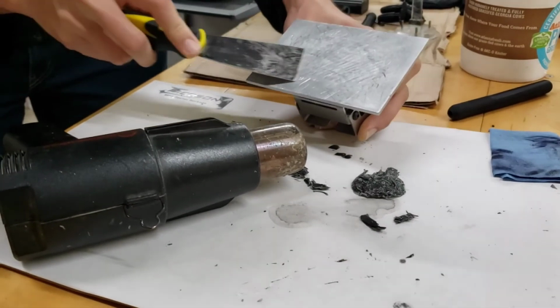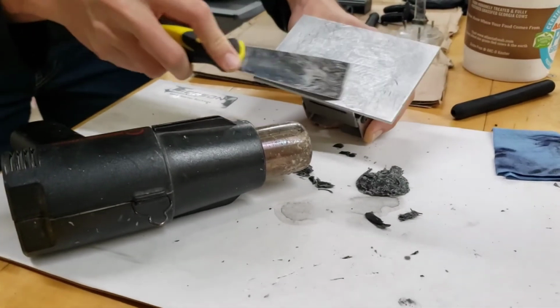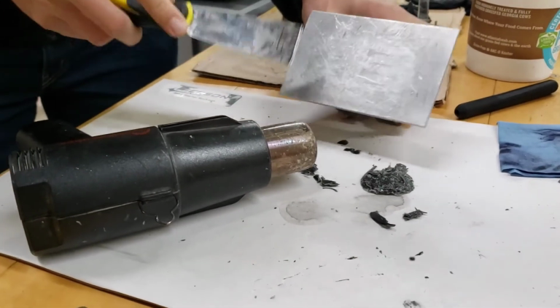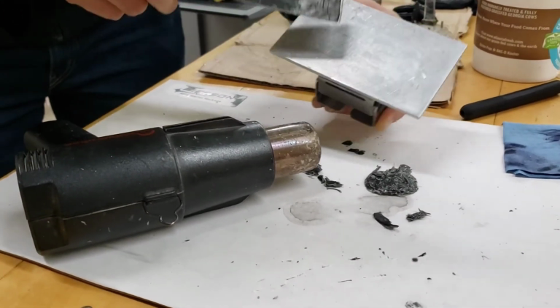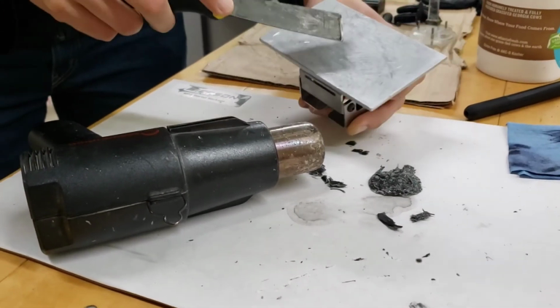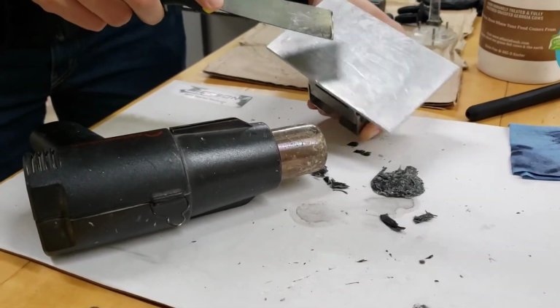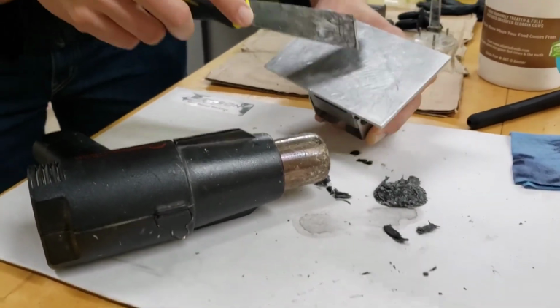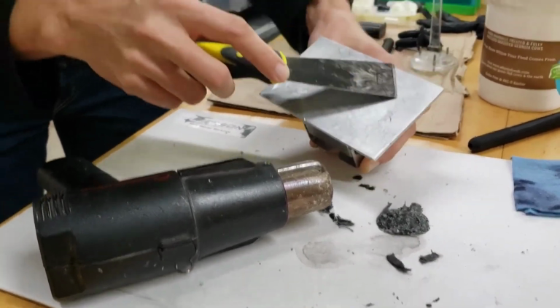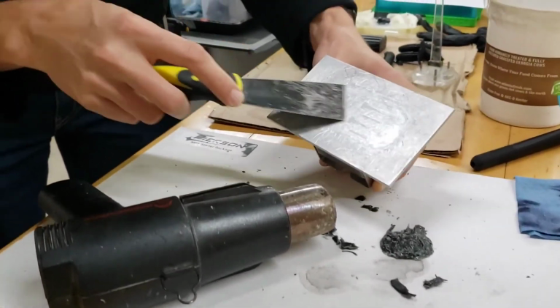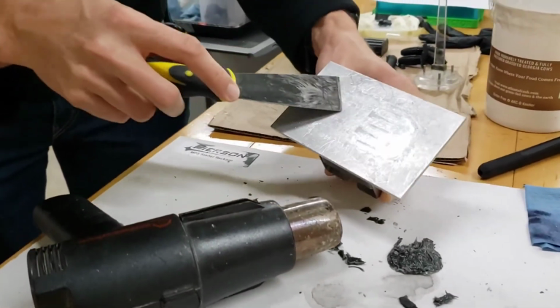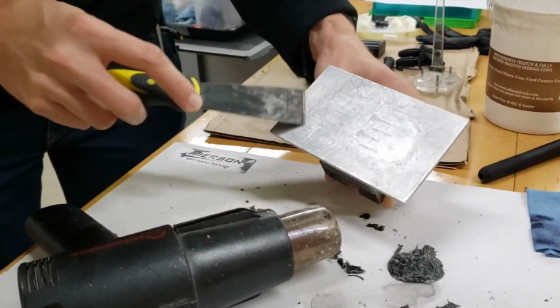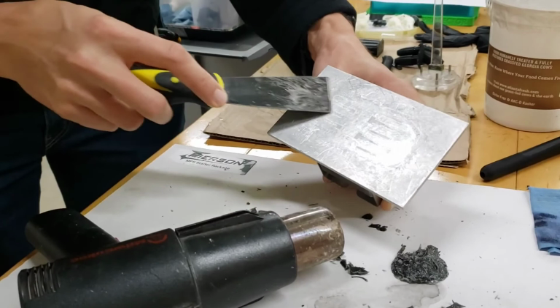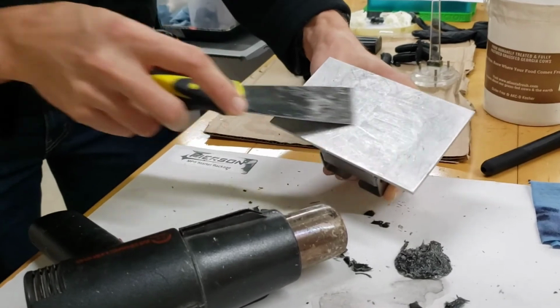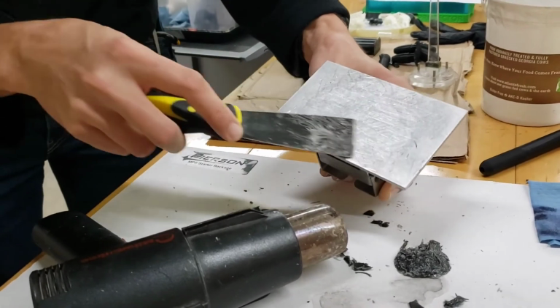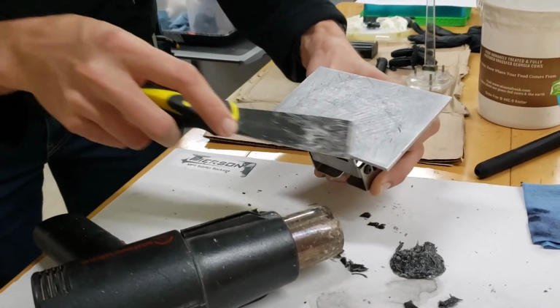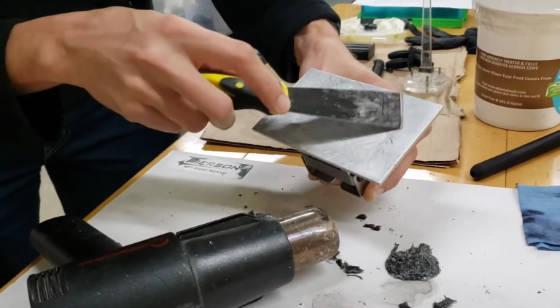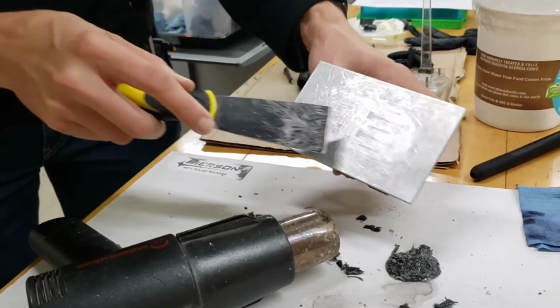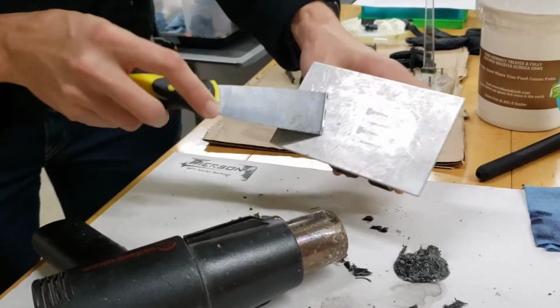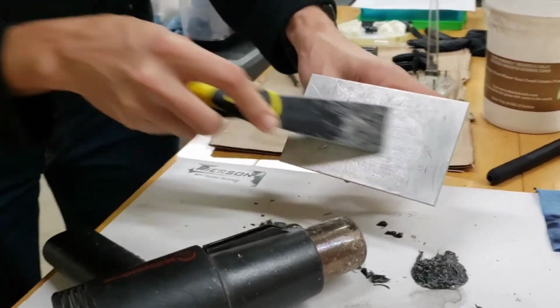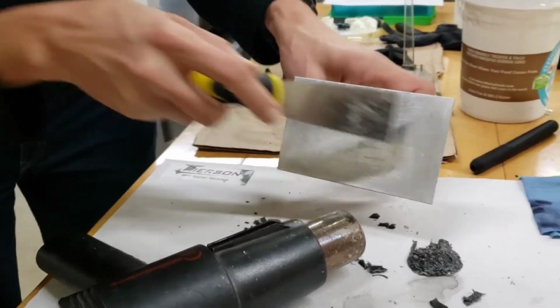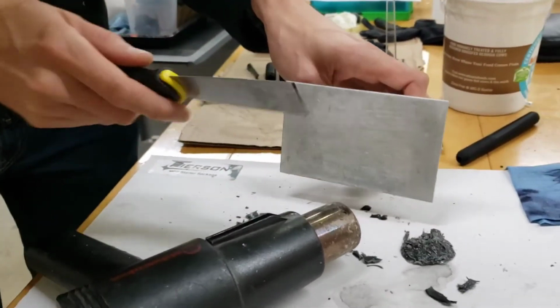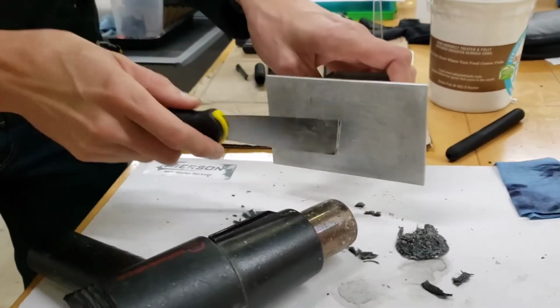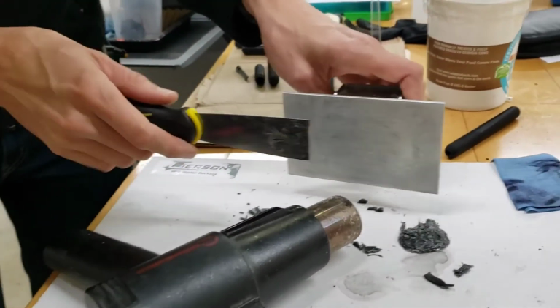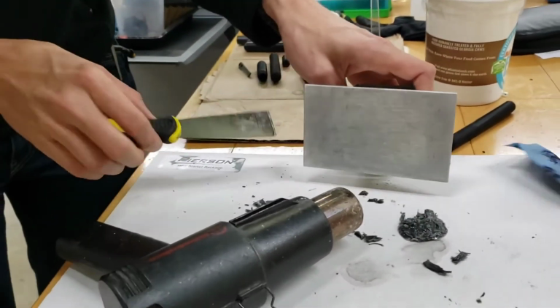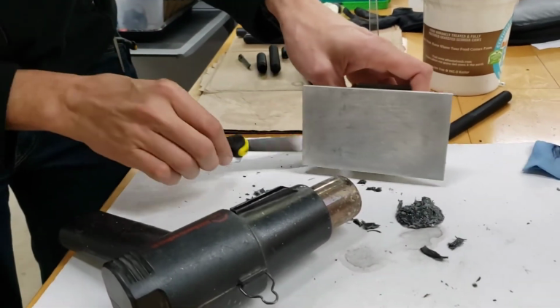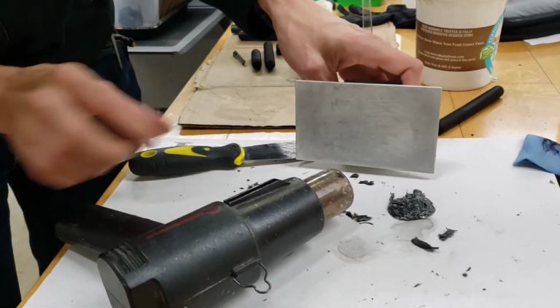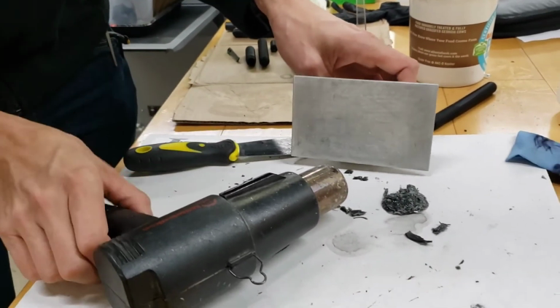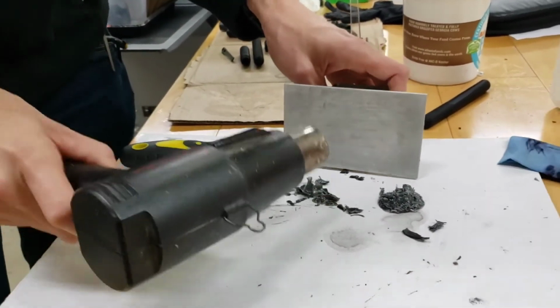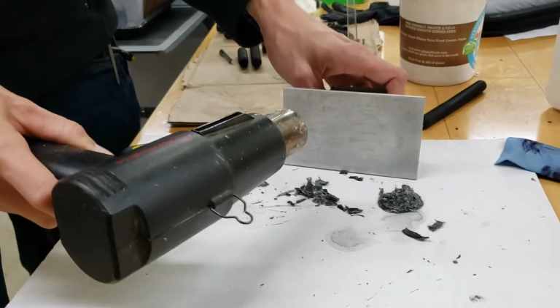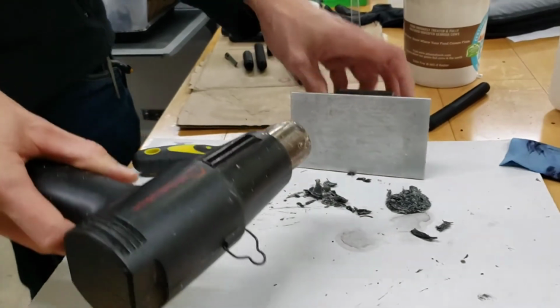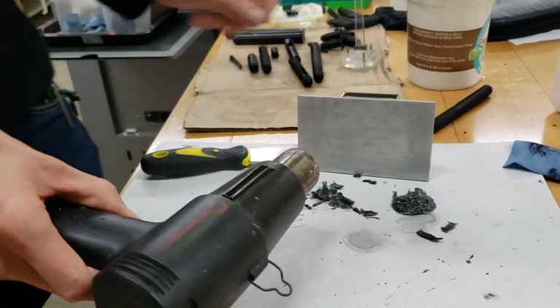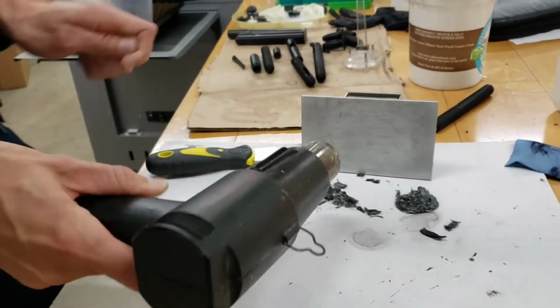You can see here on the build plate where we did a lot of scraping and damage on the outside before trying the heat gun technique to melt it off.